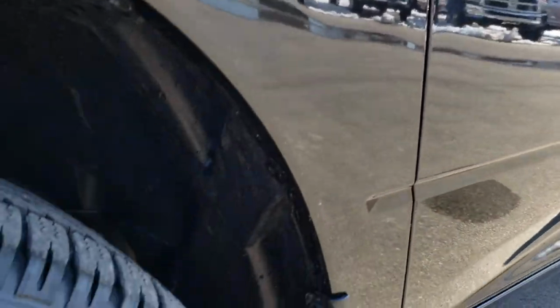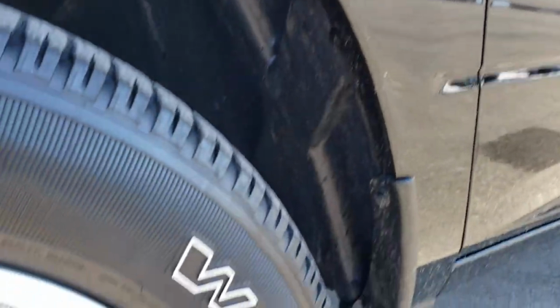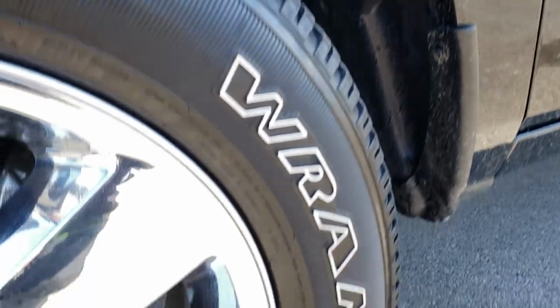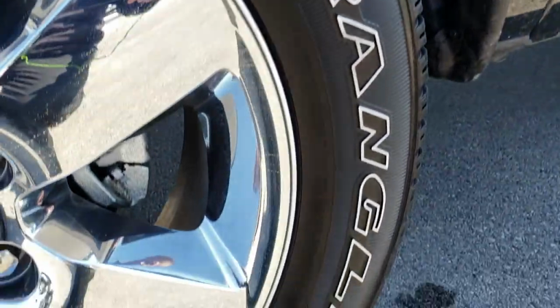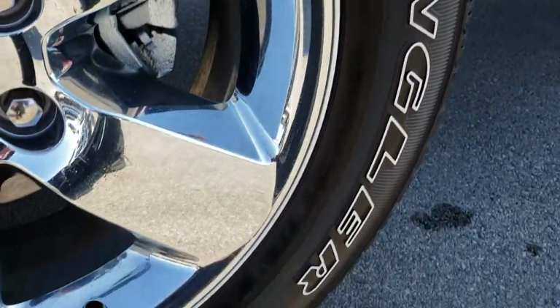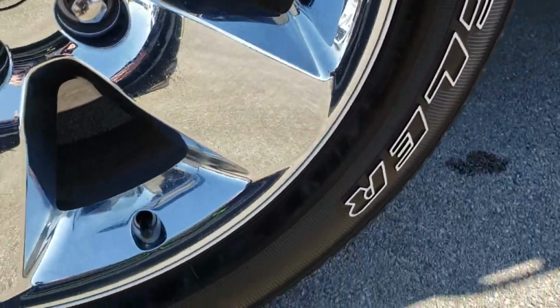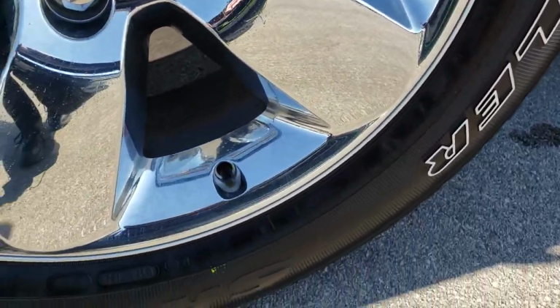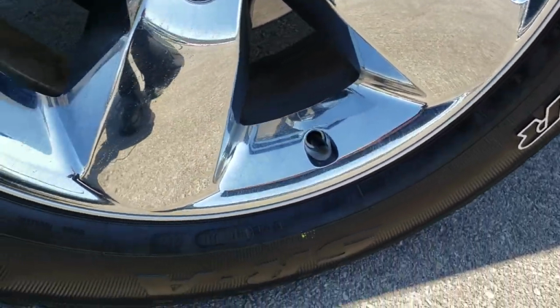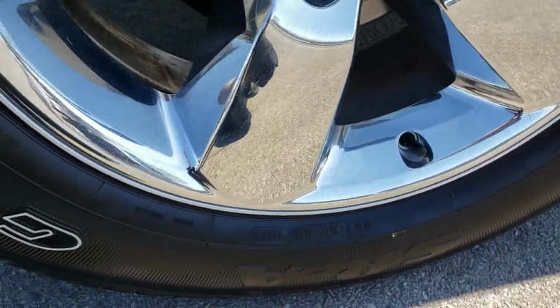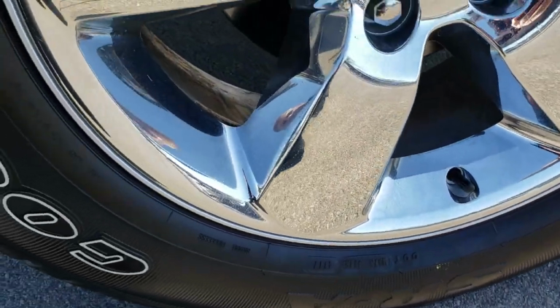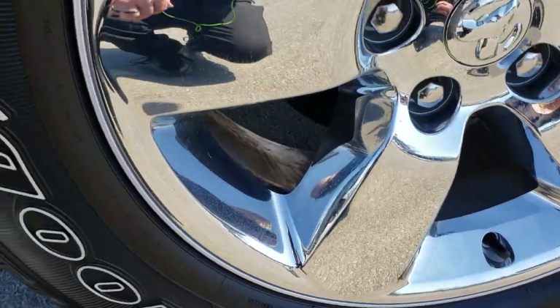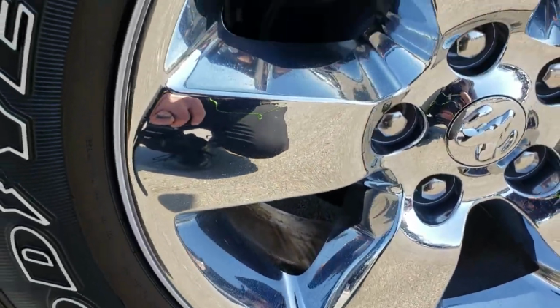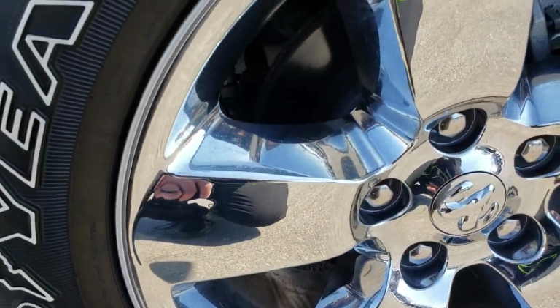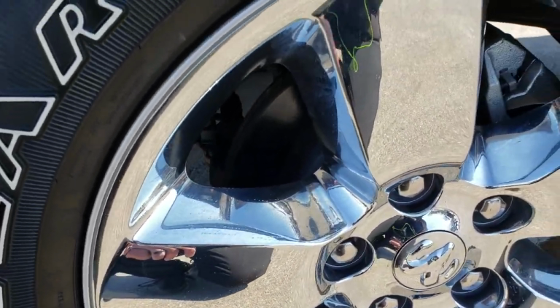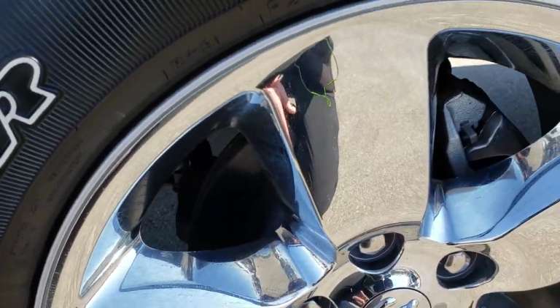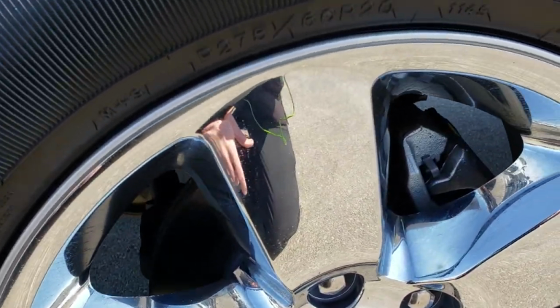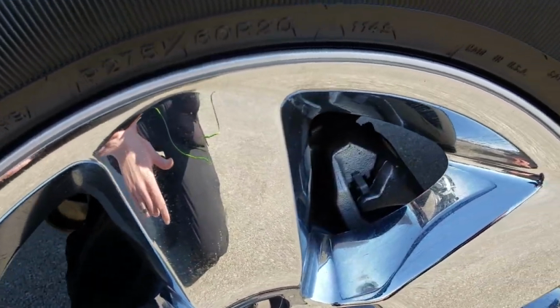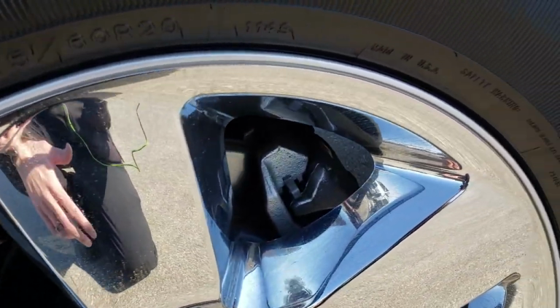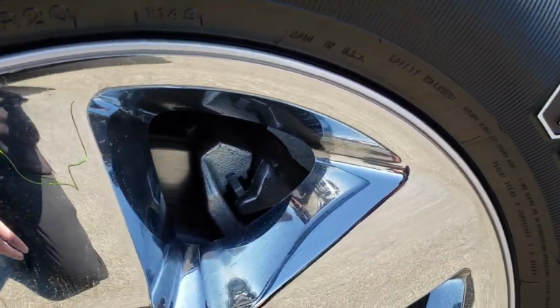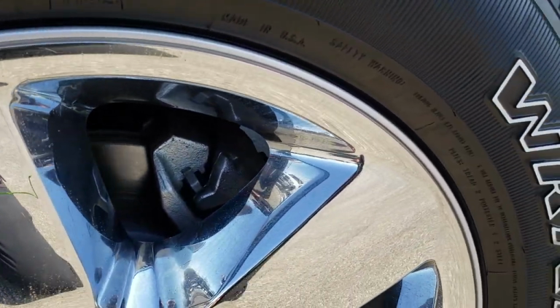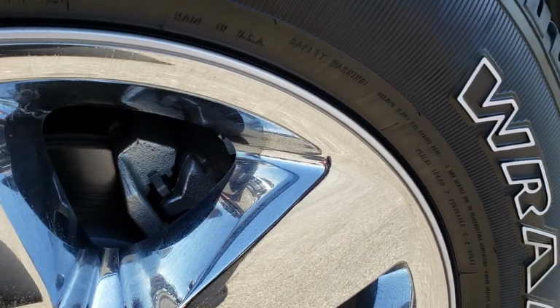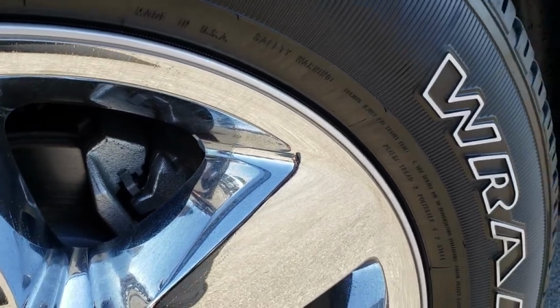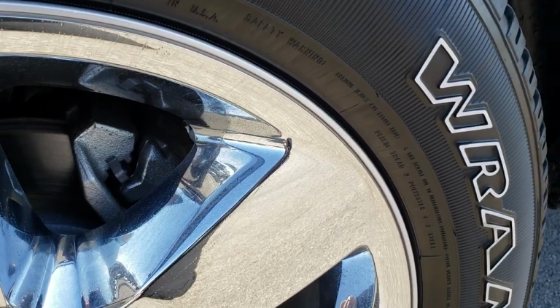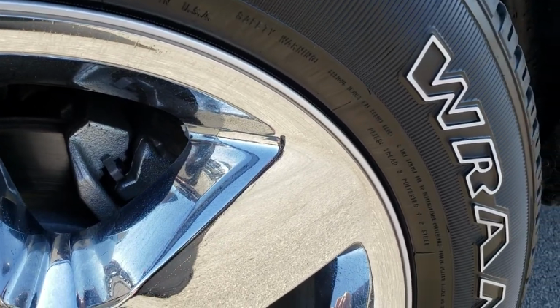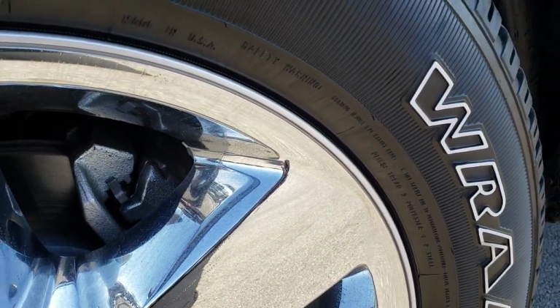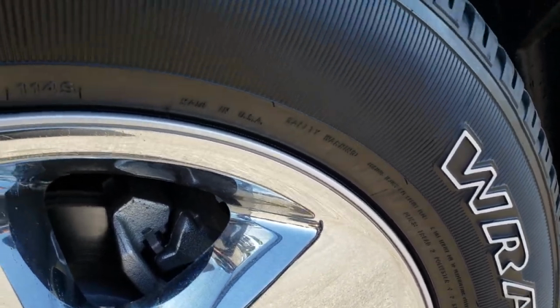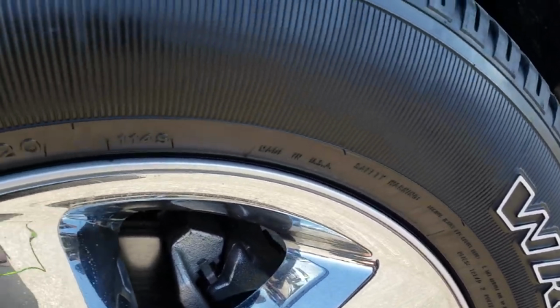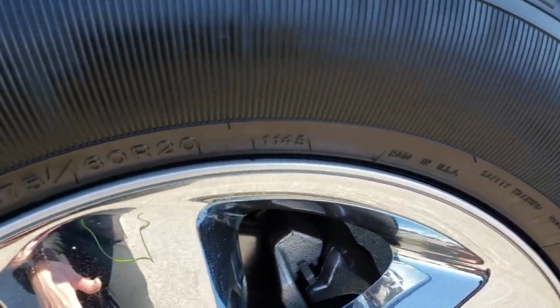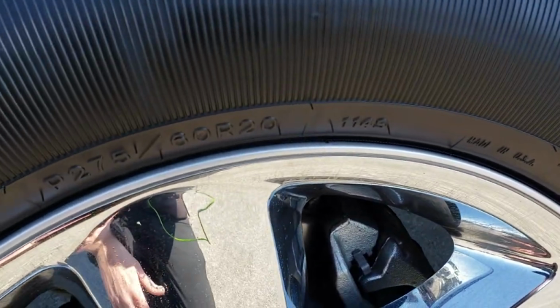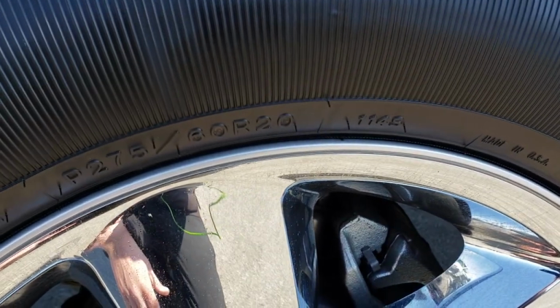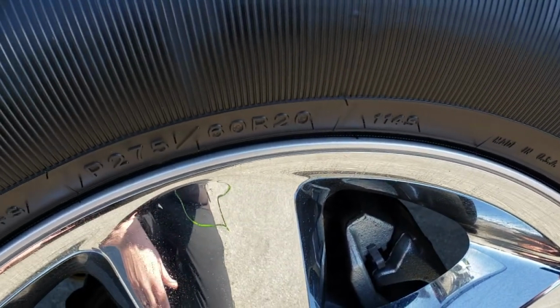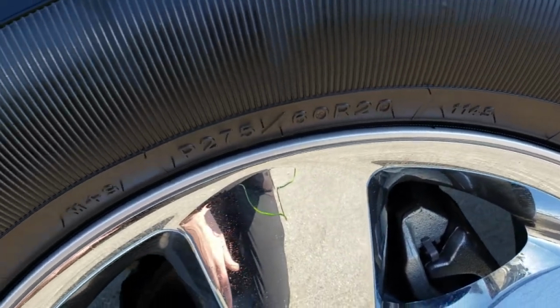On that note, we do shoot all of our videos in 1080p, so if you do have the HD capabilities, turn them on now and enjoy the video because it's like you're right here looking at the truck with me.